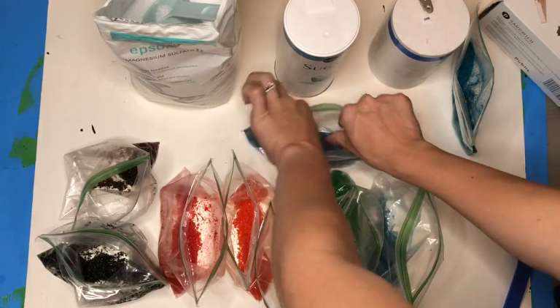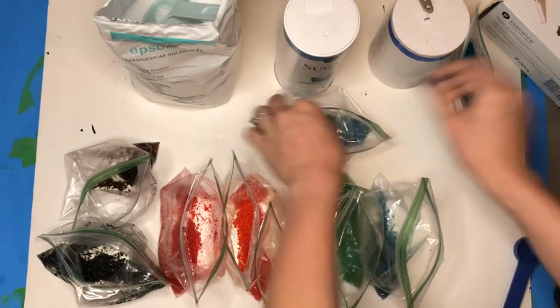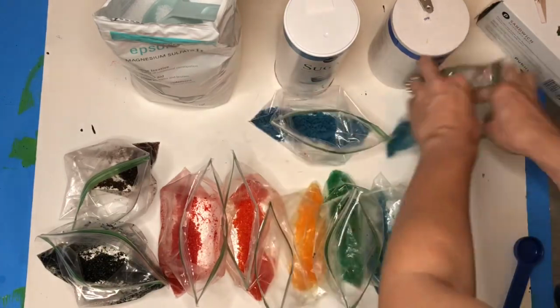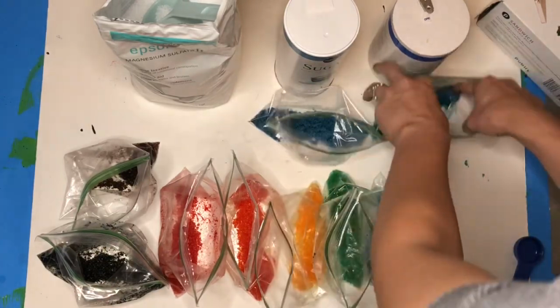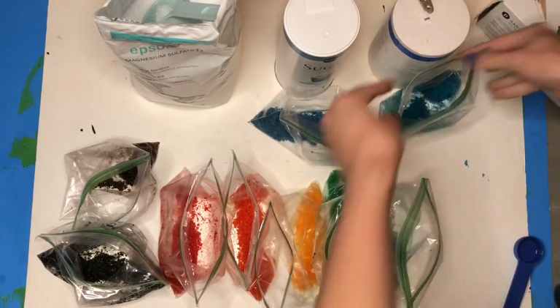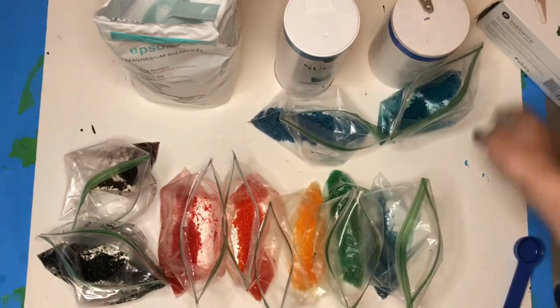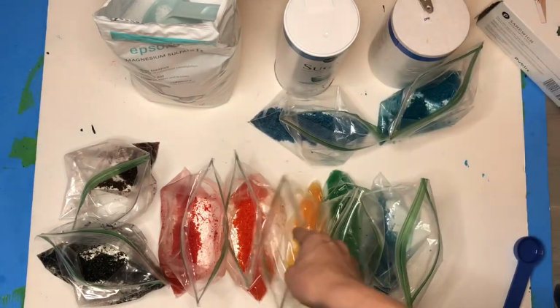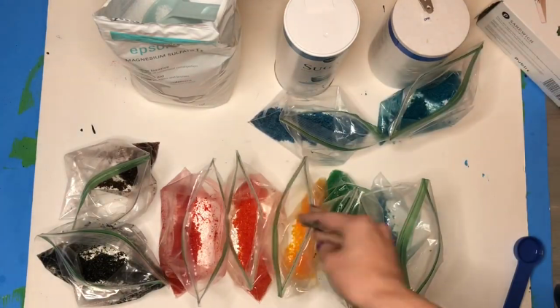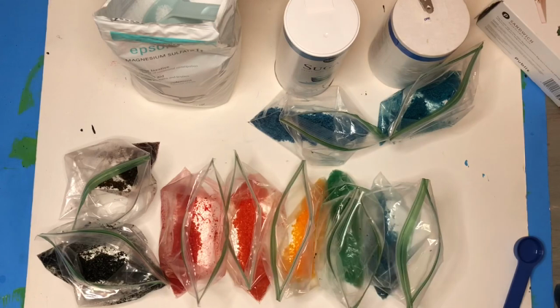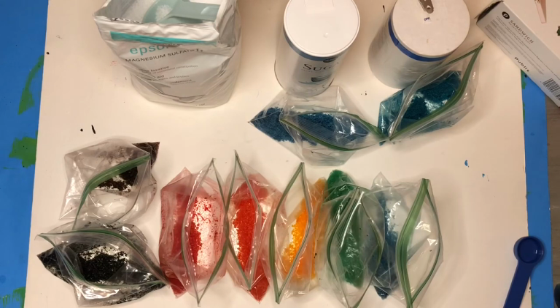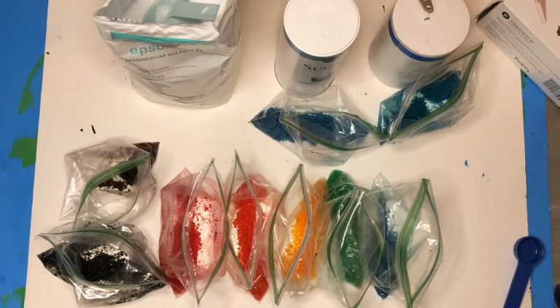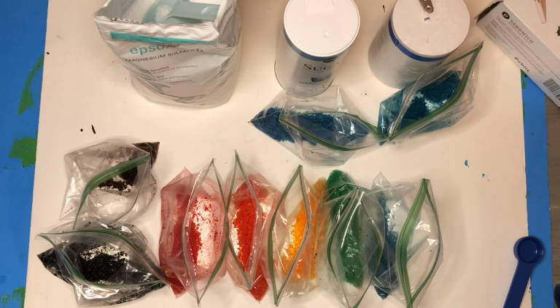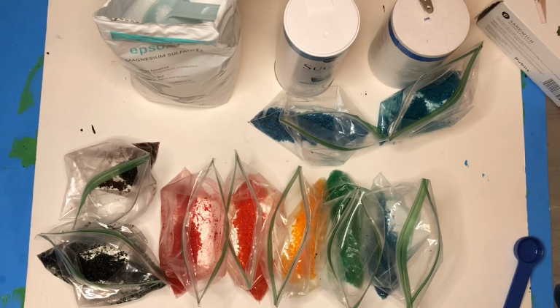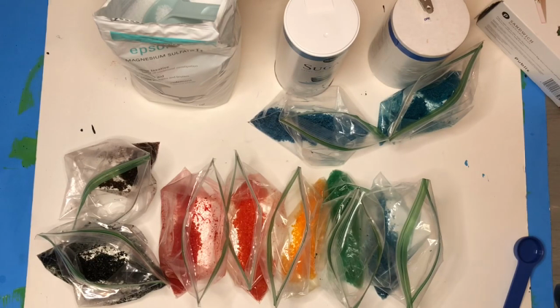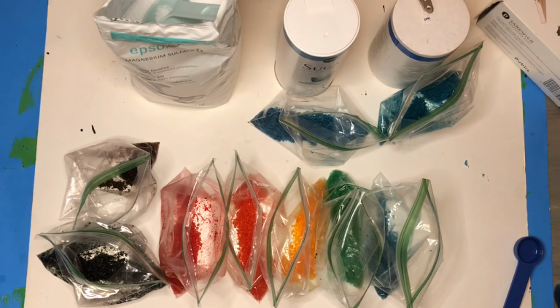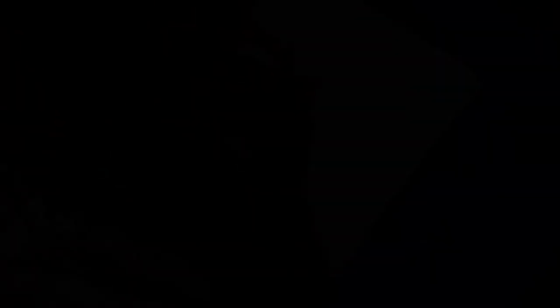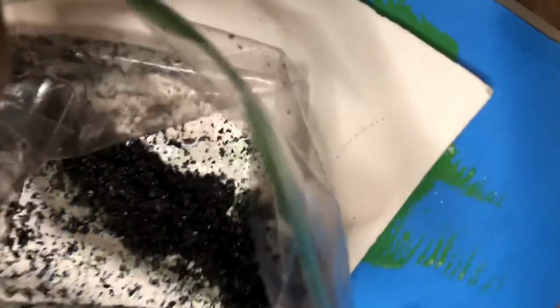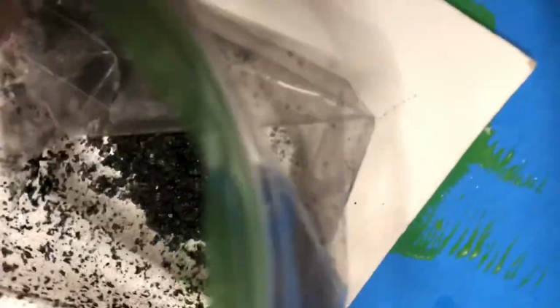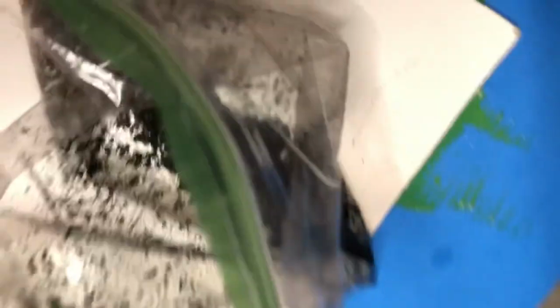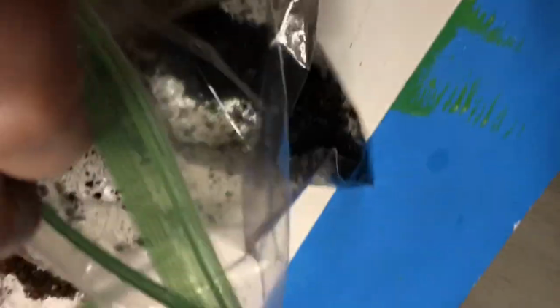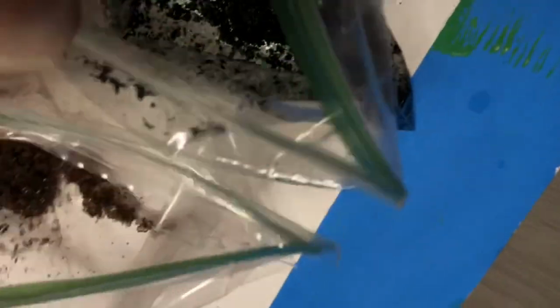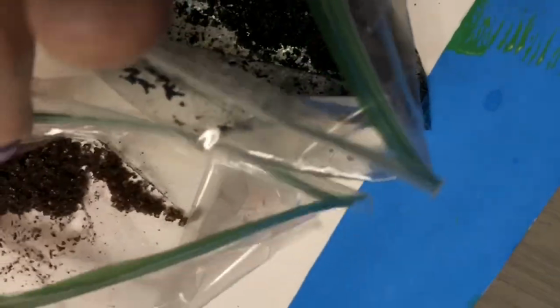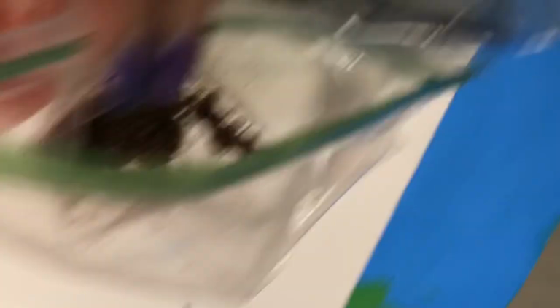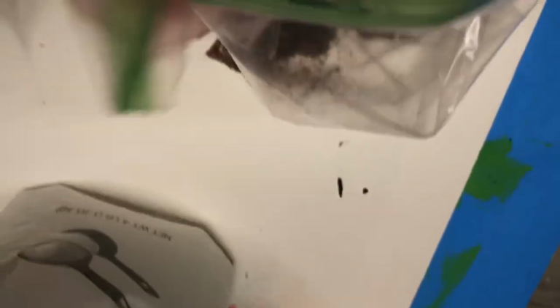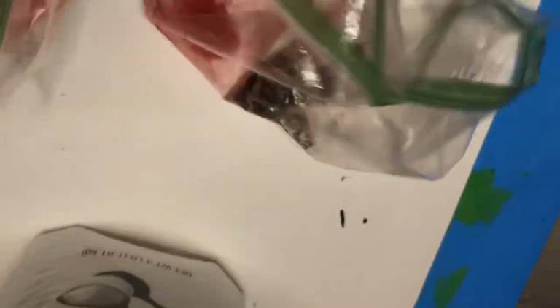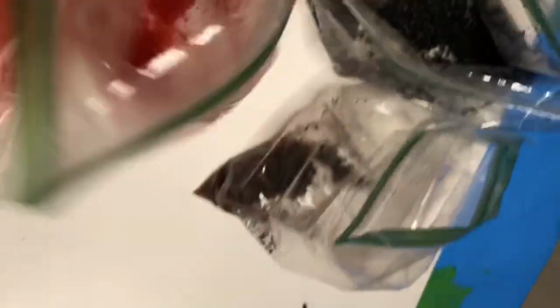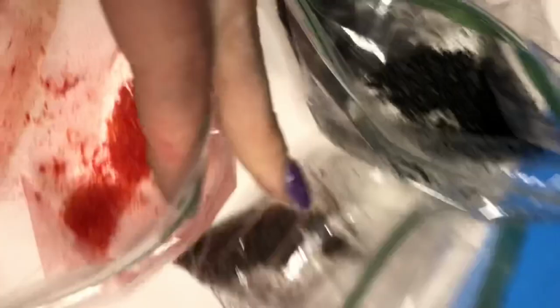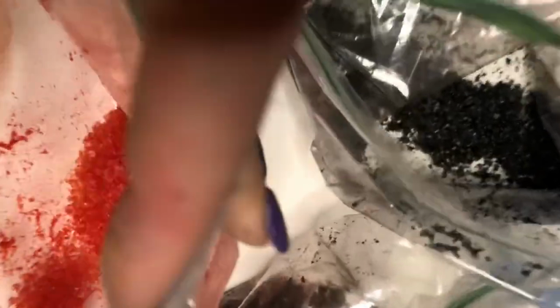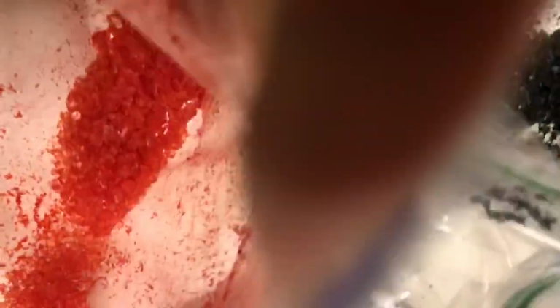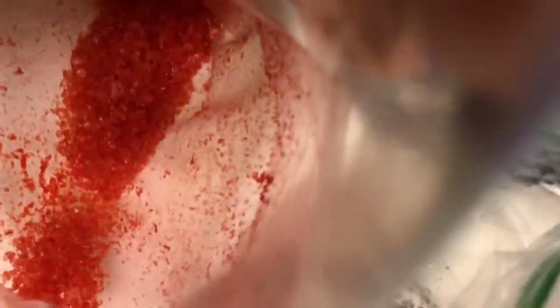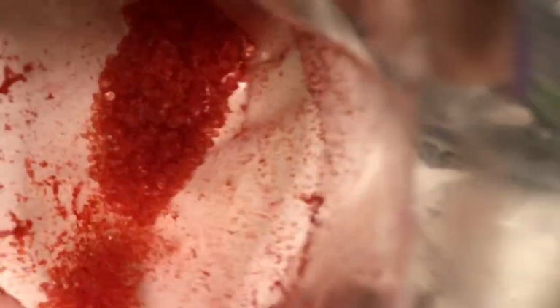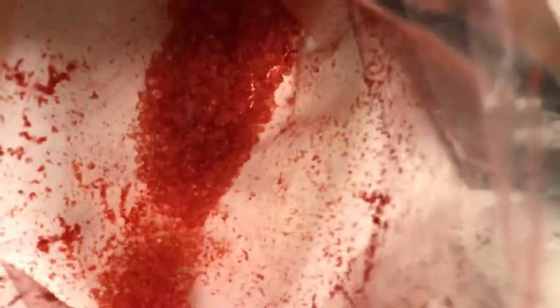I left all of my ziplock bags open overnight so they could dry out, just as the color was starting to finish bleeding and blending into the Epsom salt. I wanted to make sure that it was as dry as possible for the next day when I was going to make art with my colored crystals.